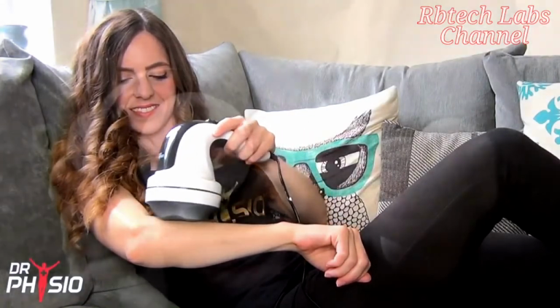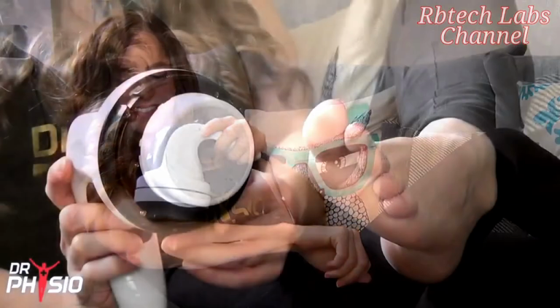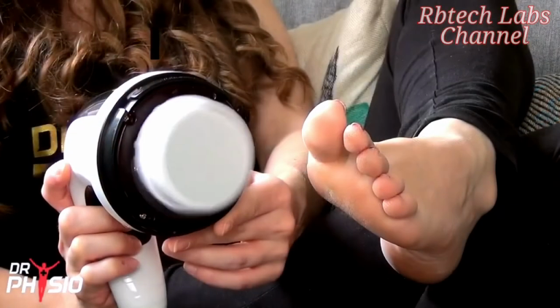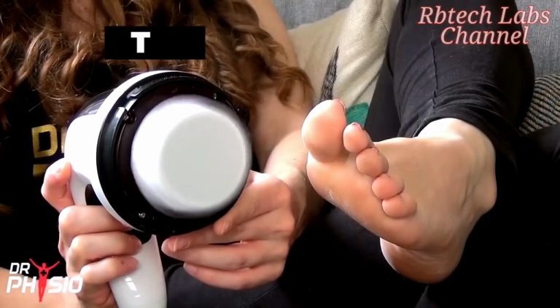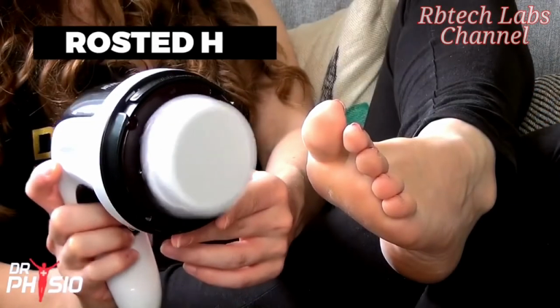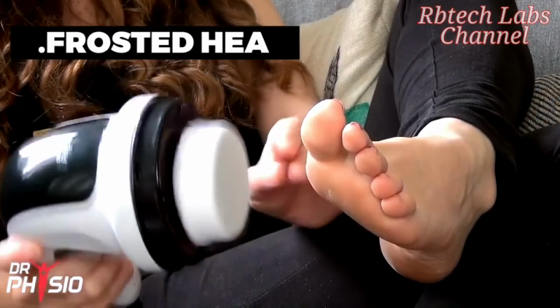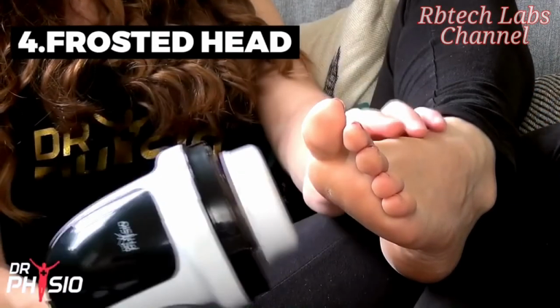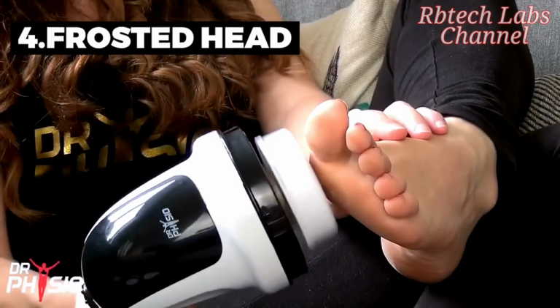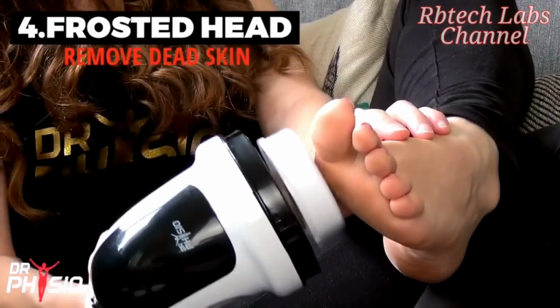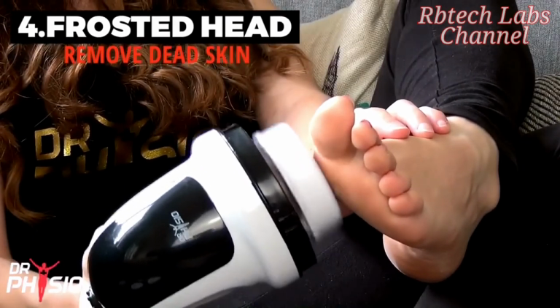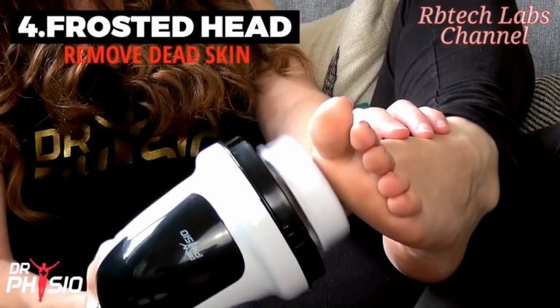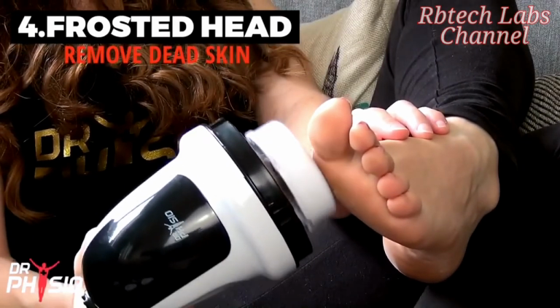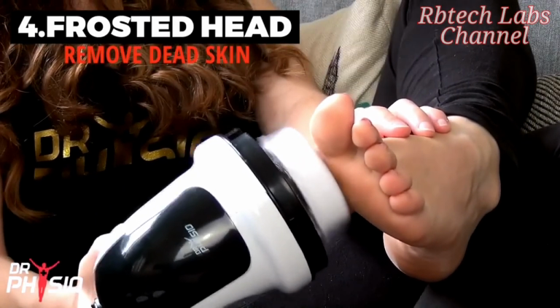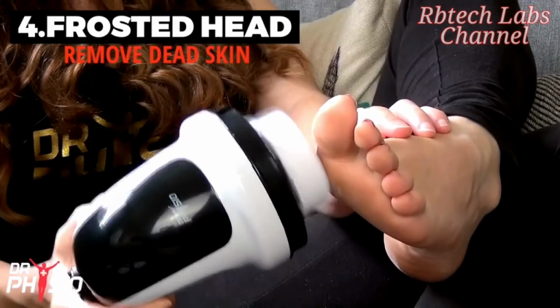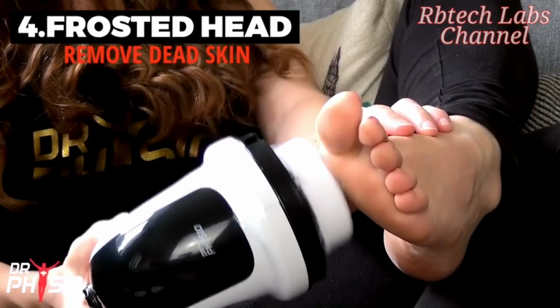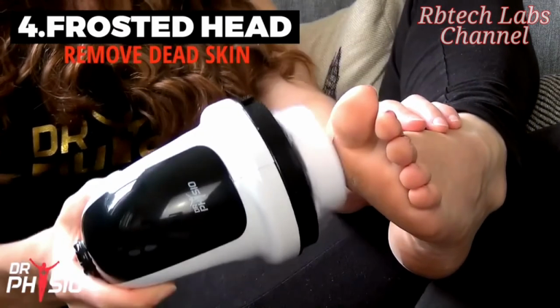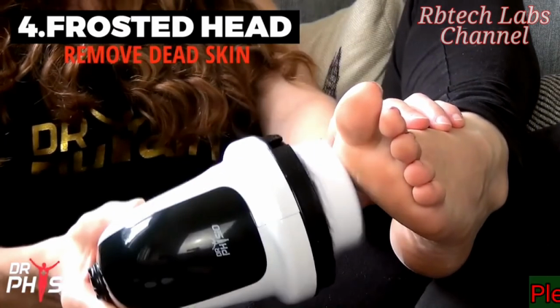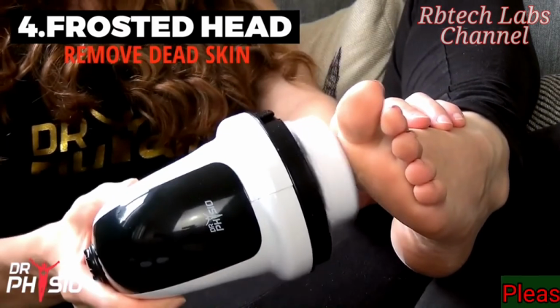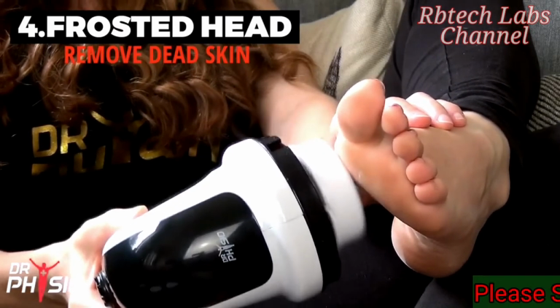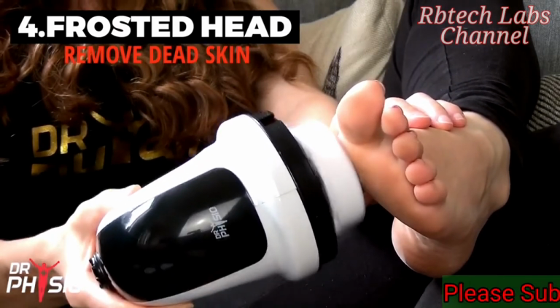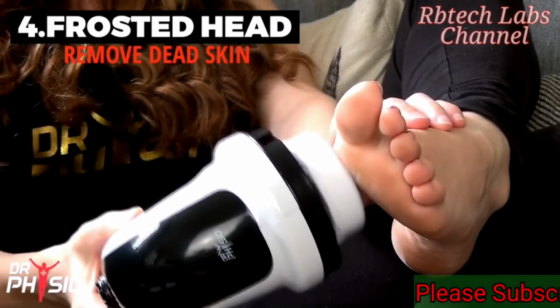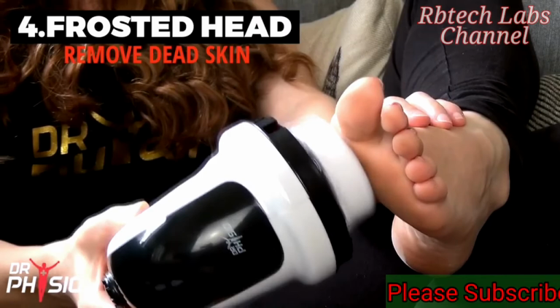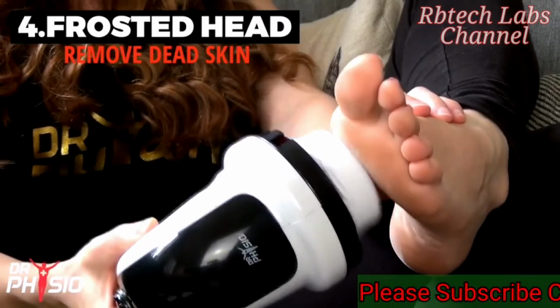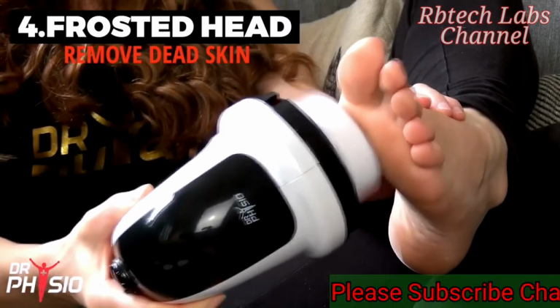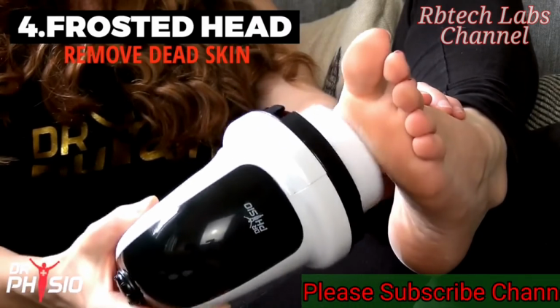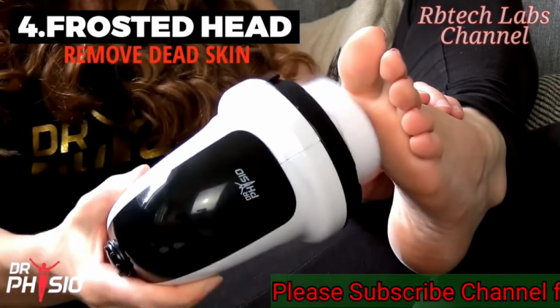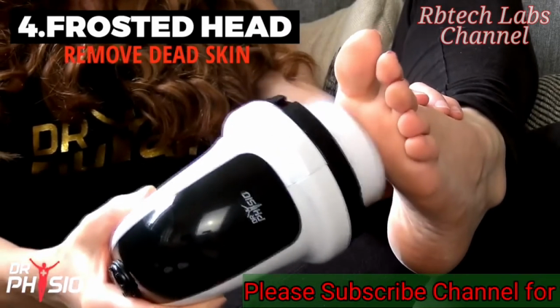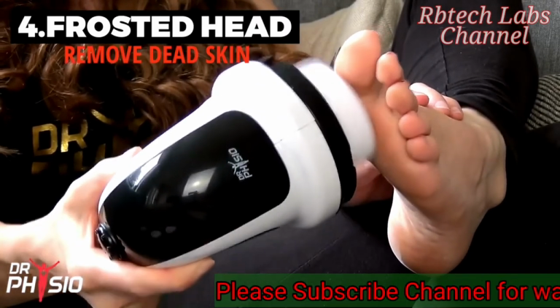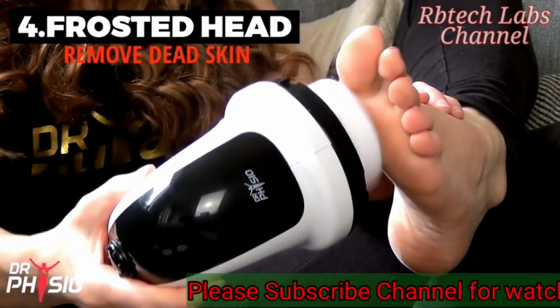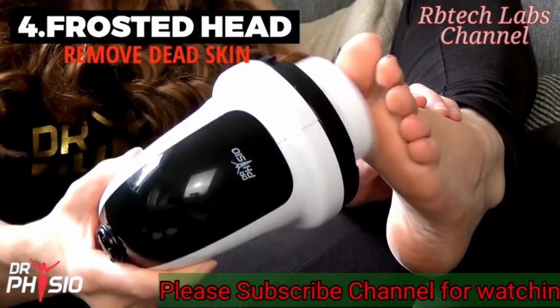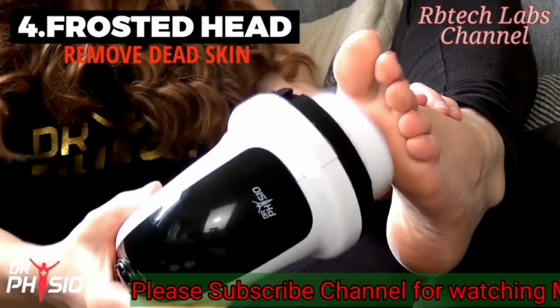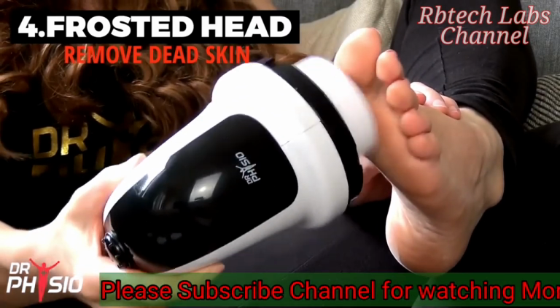And finally, for cleansing and removing dead skin, we have the frosted head, which gently exfoliates and removes dry patches and flaky skin to reveal rejuvenated and smooth skin beneath.